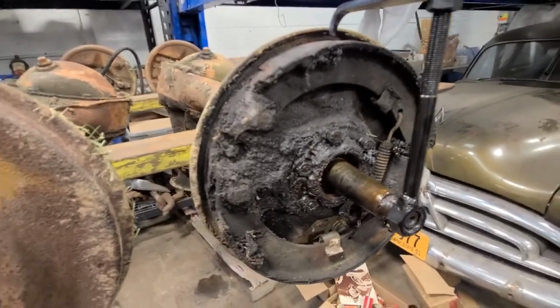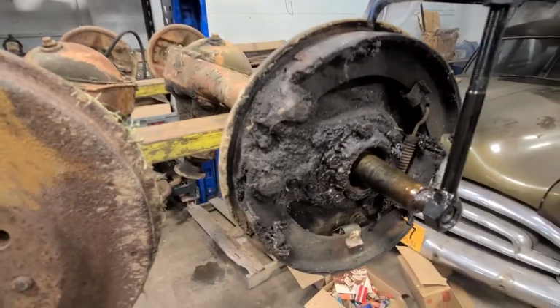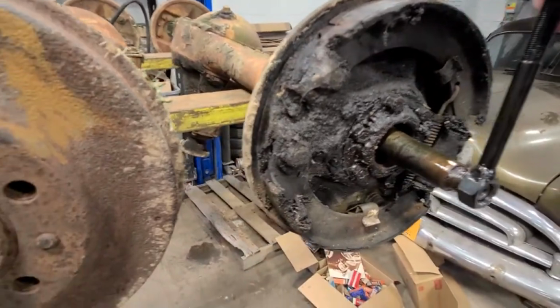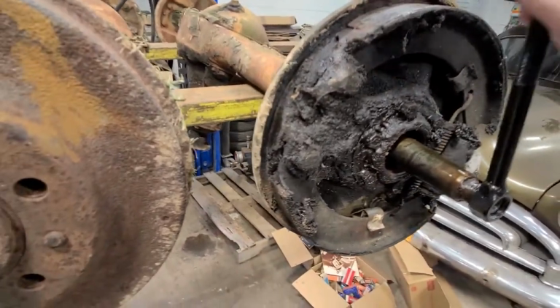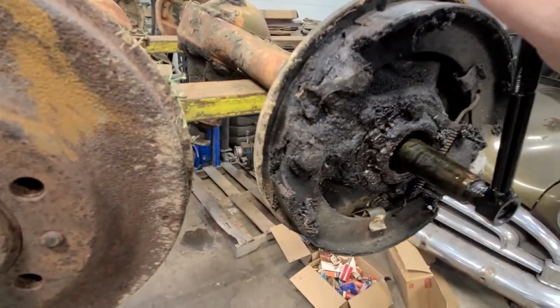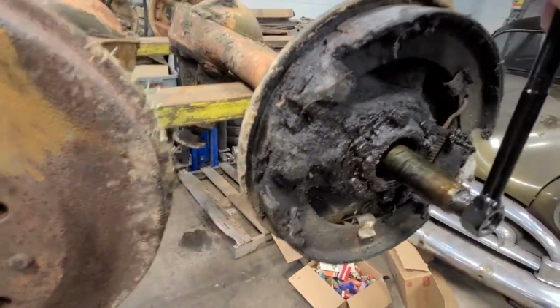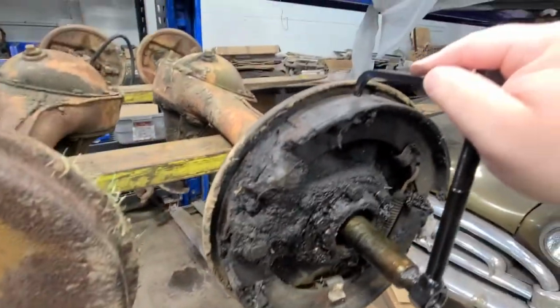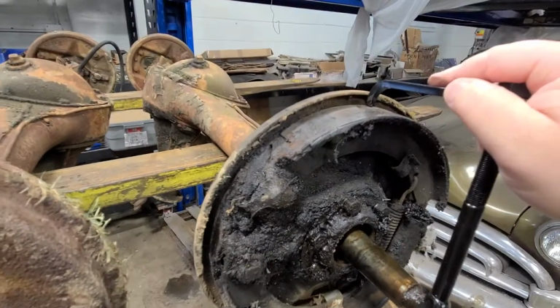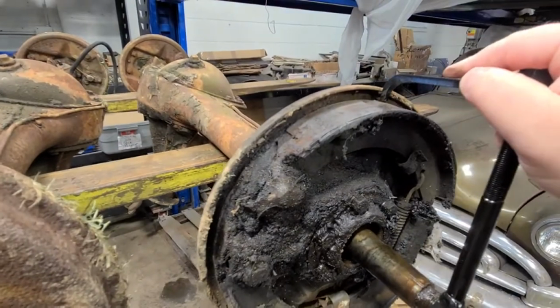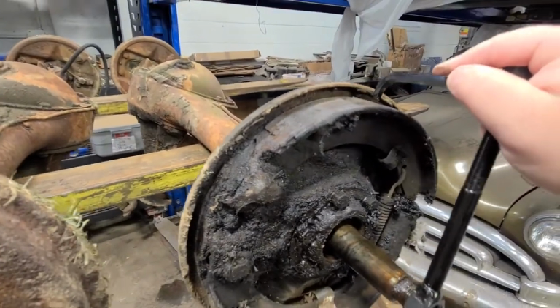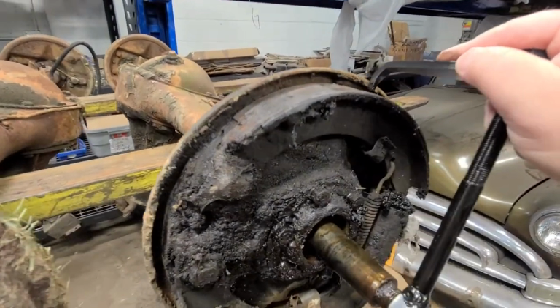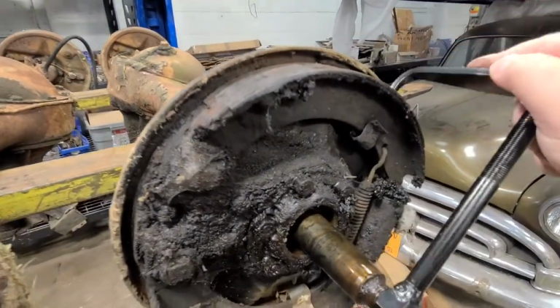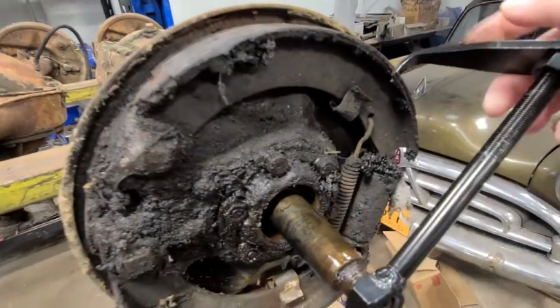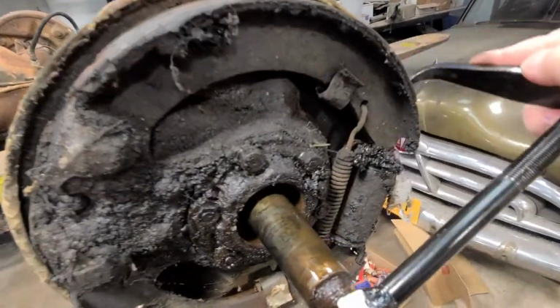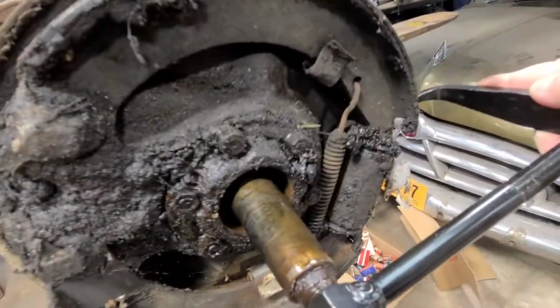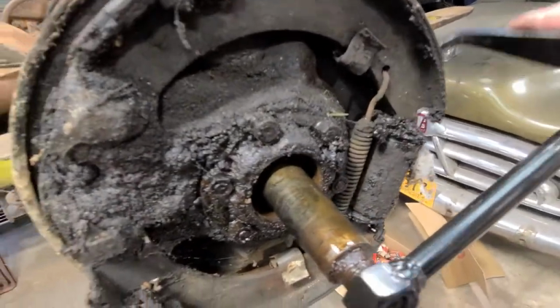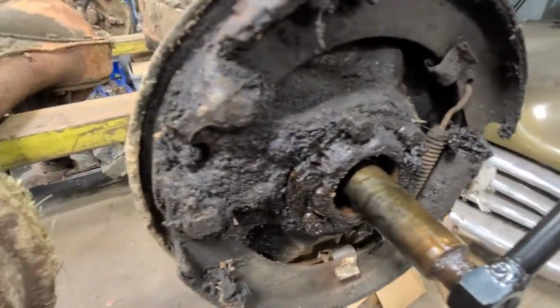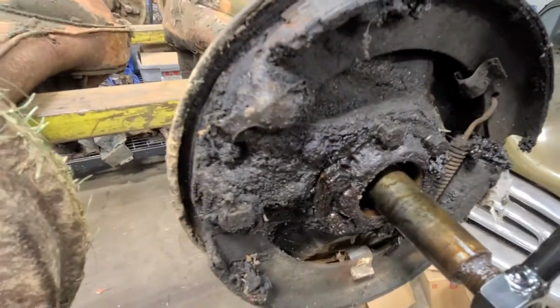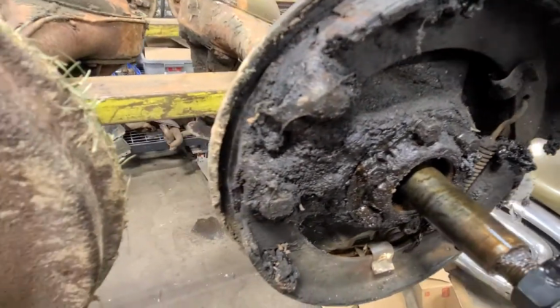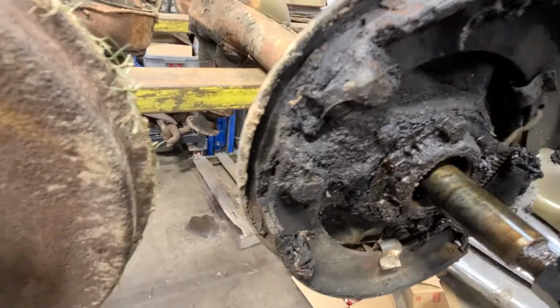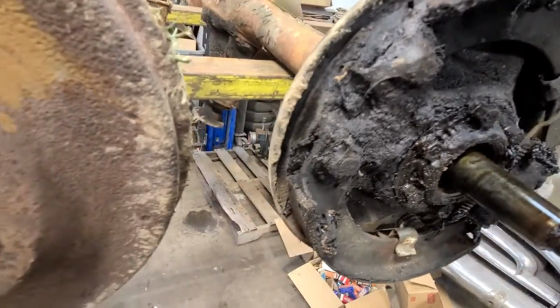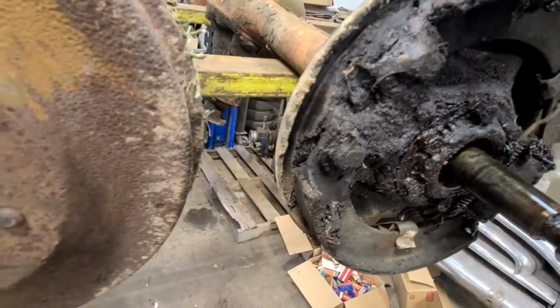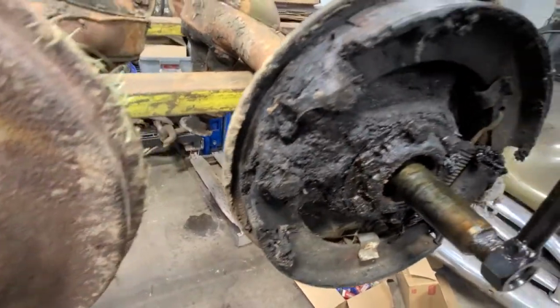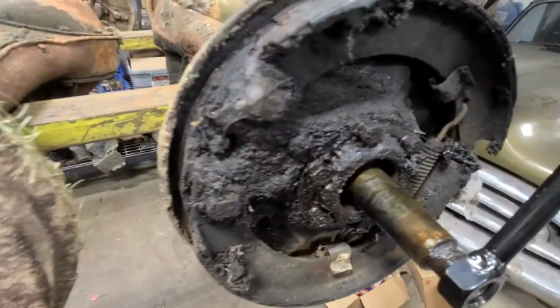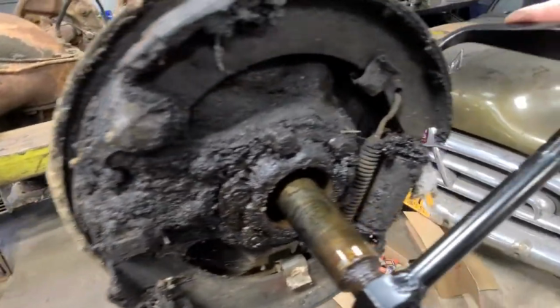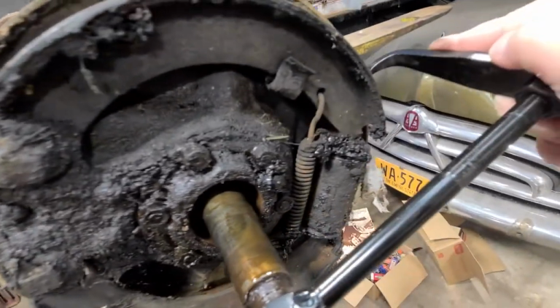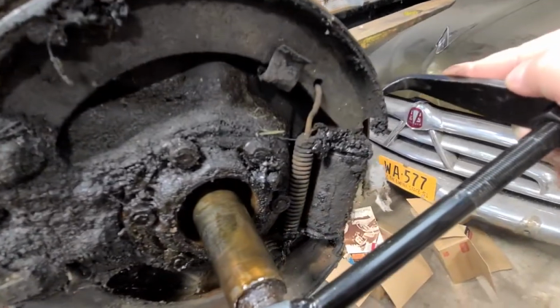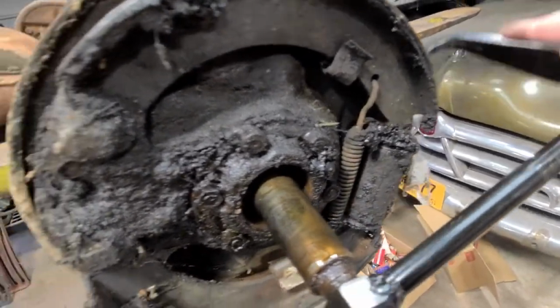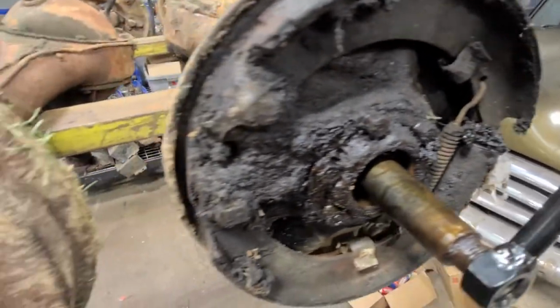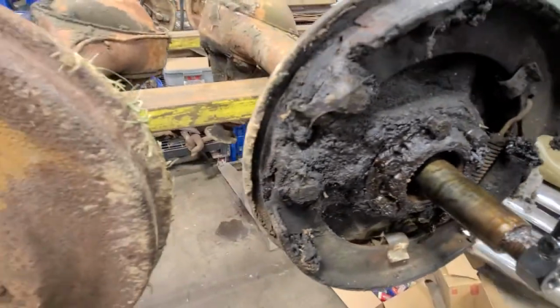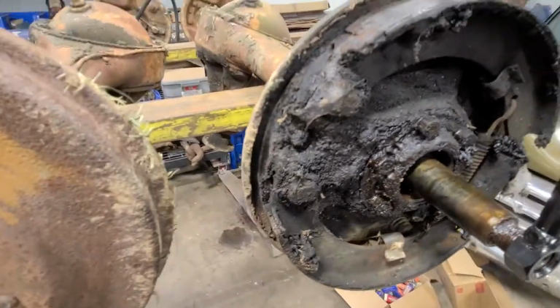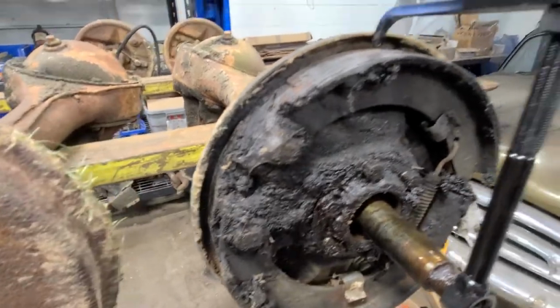This tool basically gives you a point of reference to the location of the shoes and the distance between the drum and the shoe in the backing plate, because you can't see it while it's together.